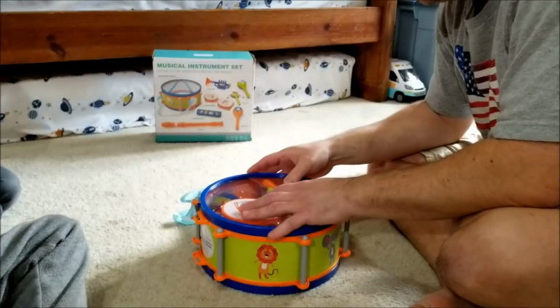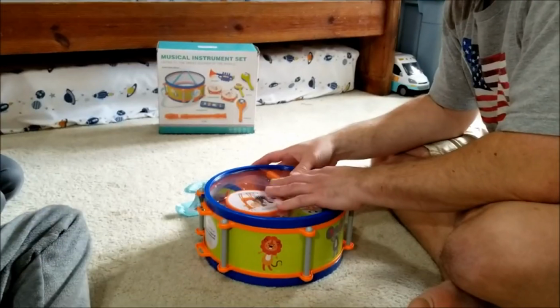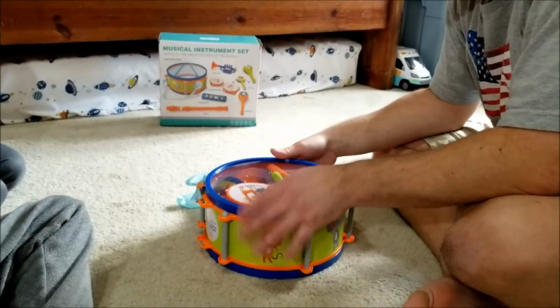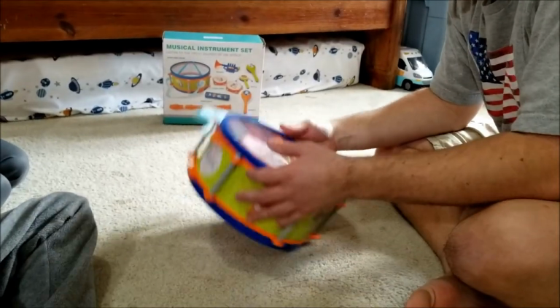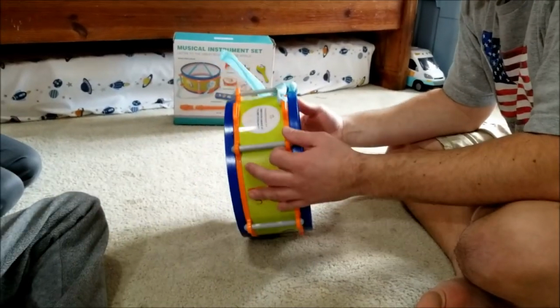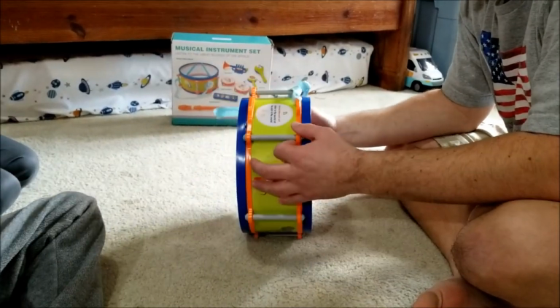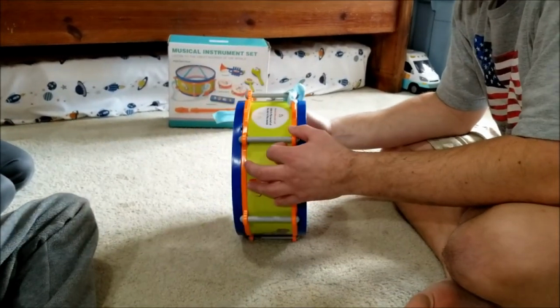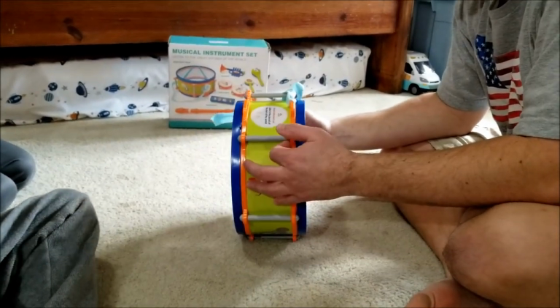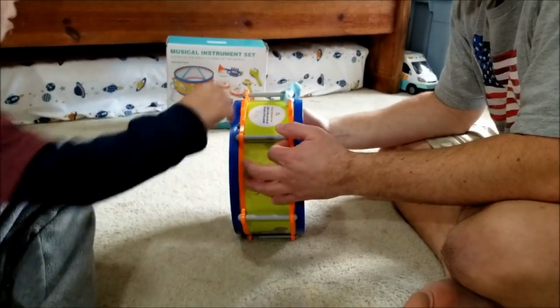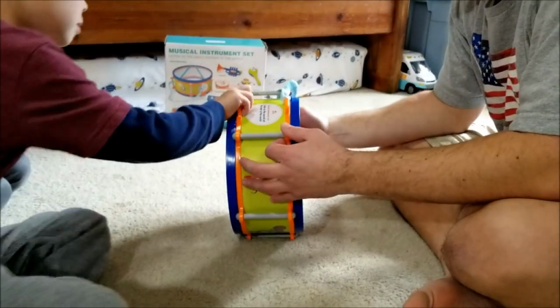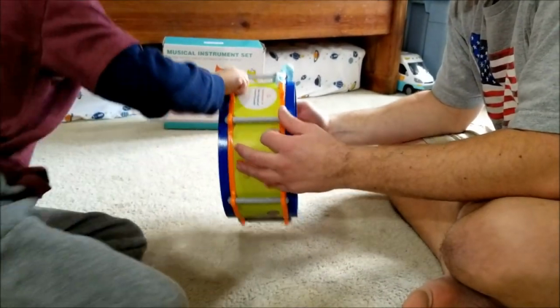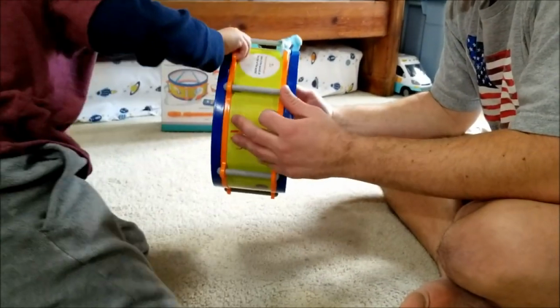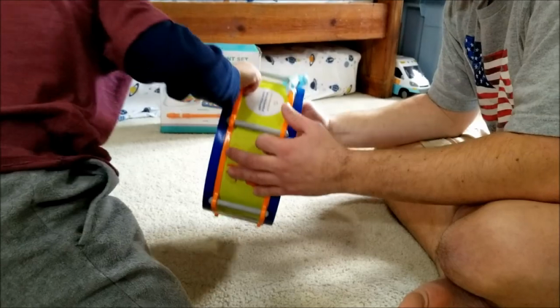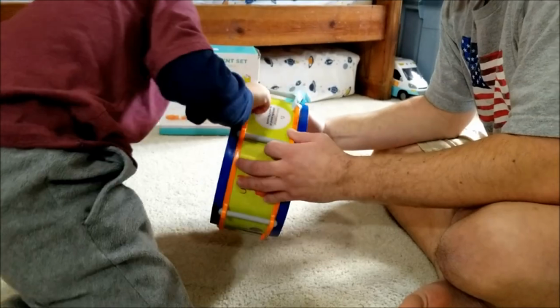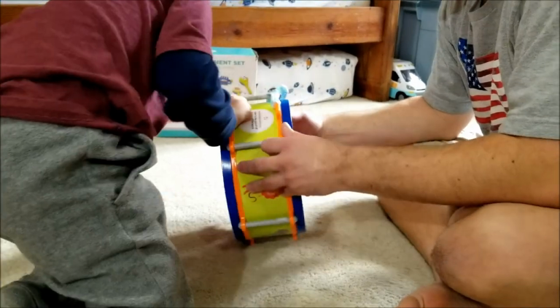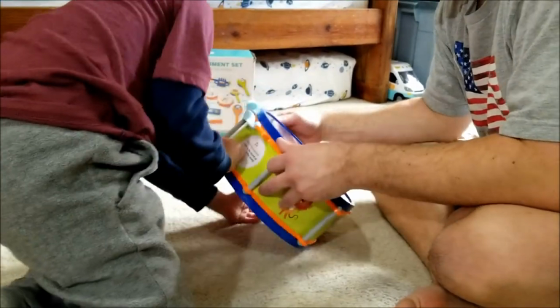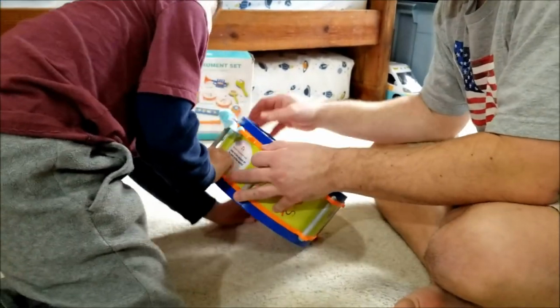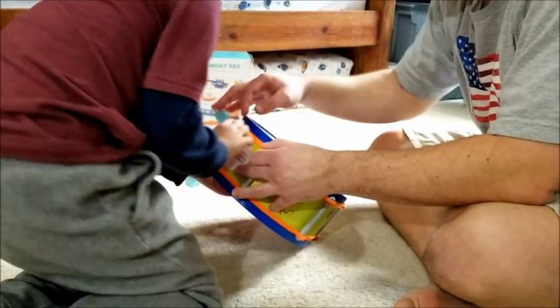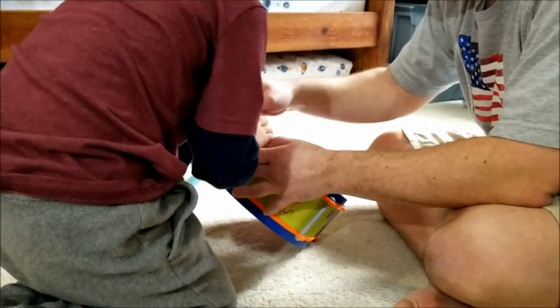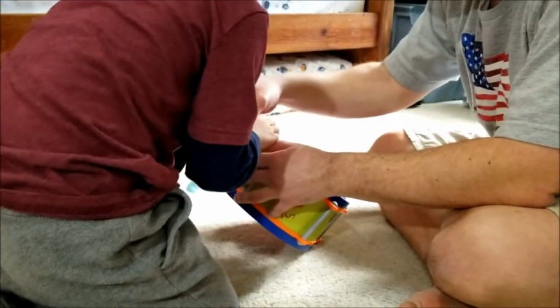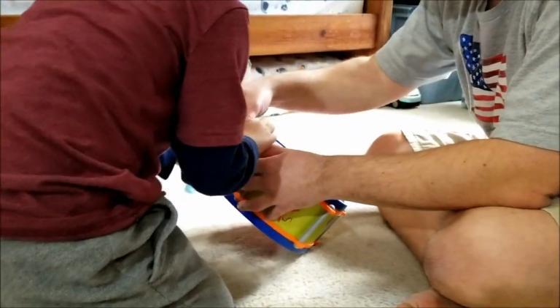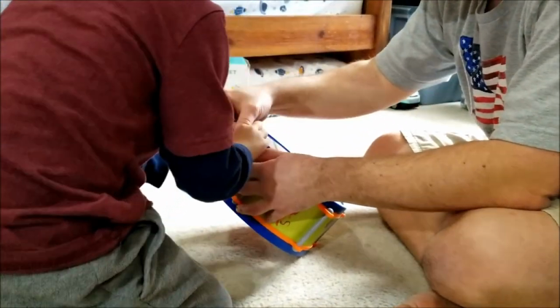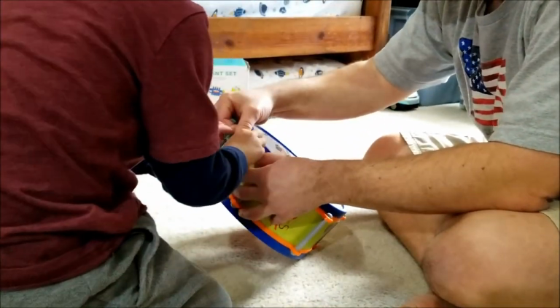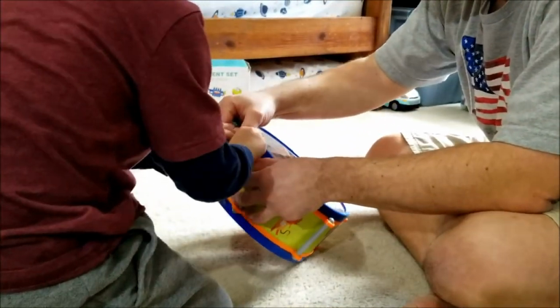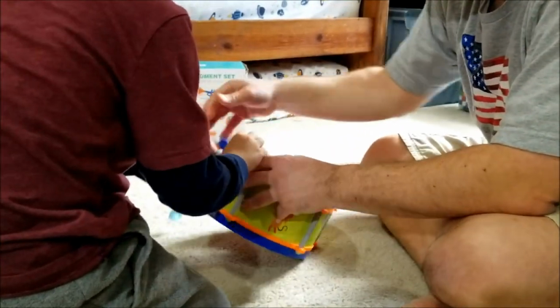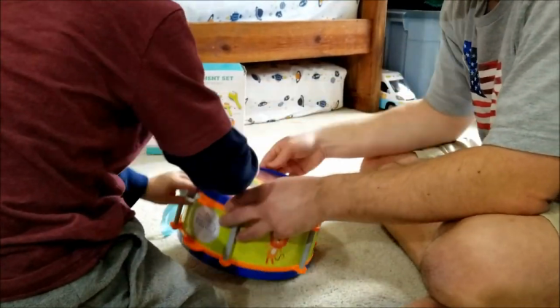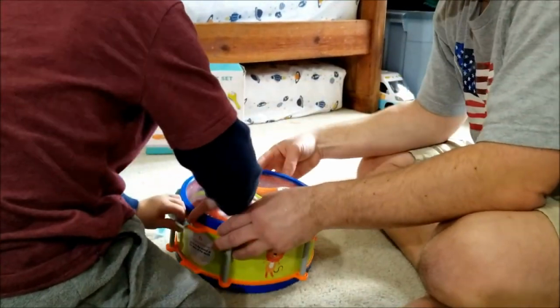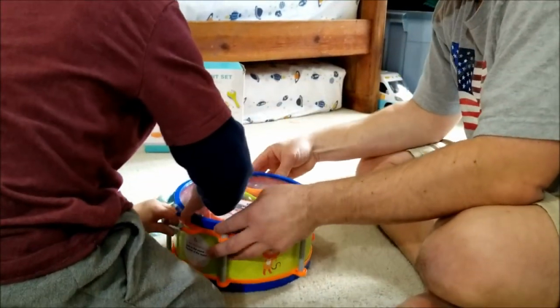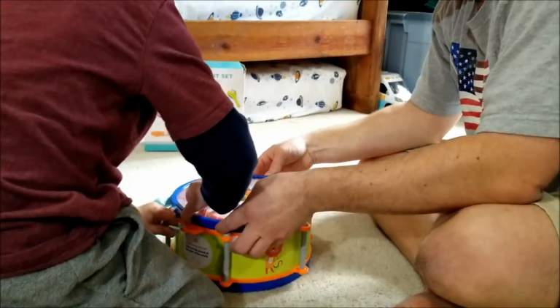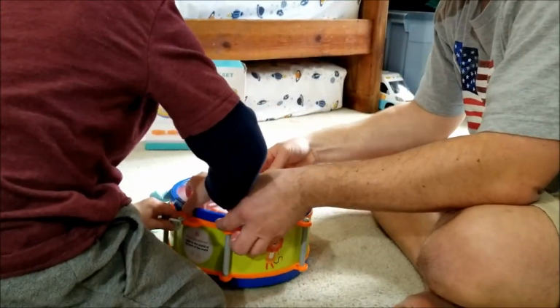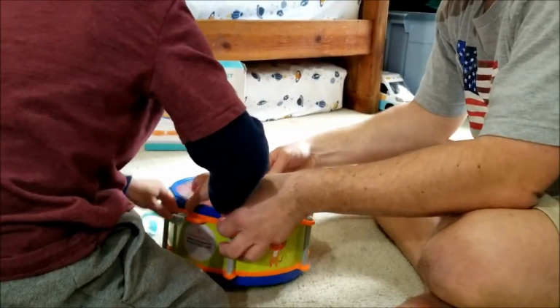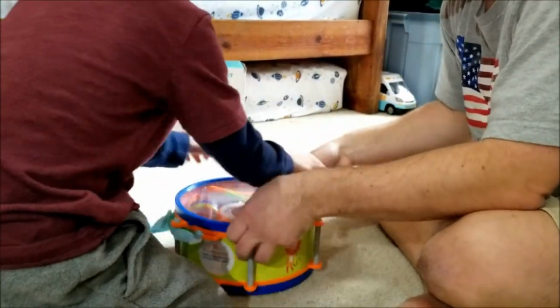We've got to get in there. Does anybody know how to get in there? No. I may not. What if we pull this off right there? Does that come off? Let me try.